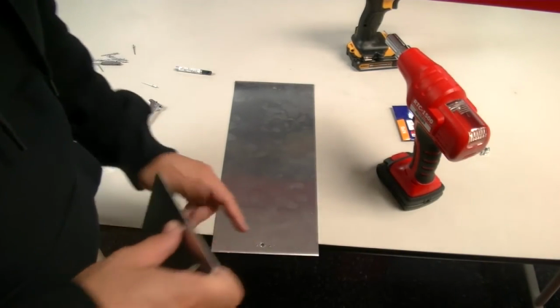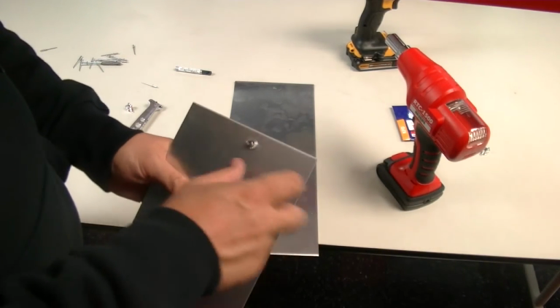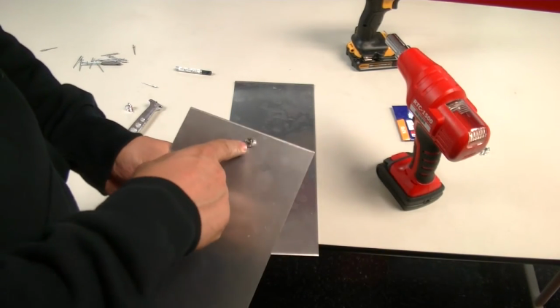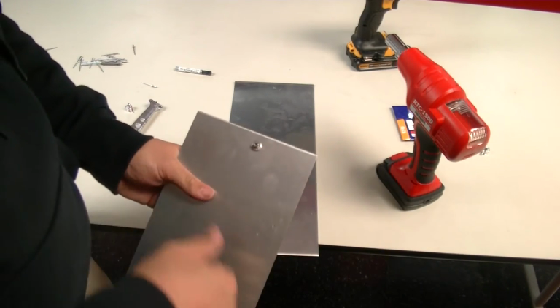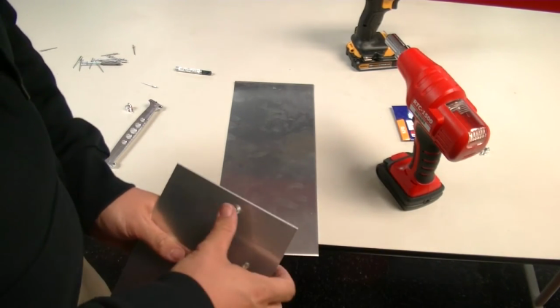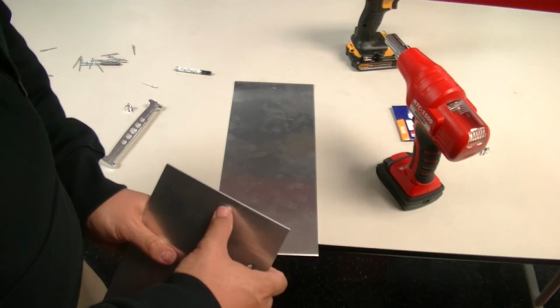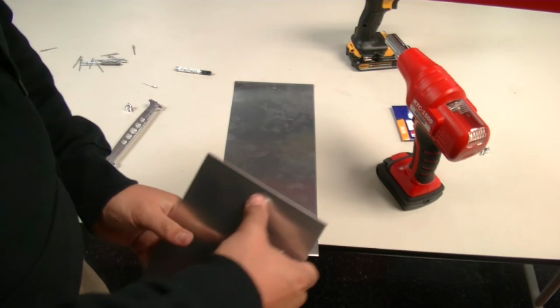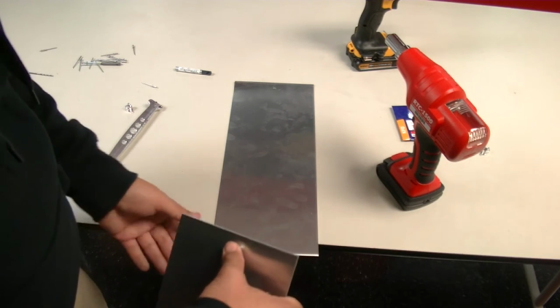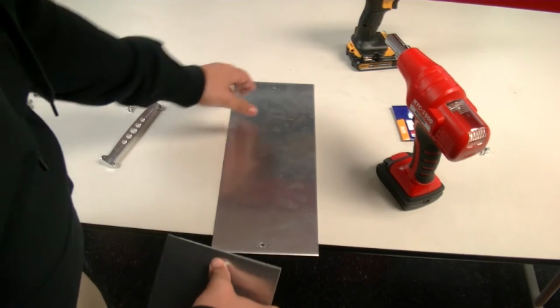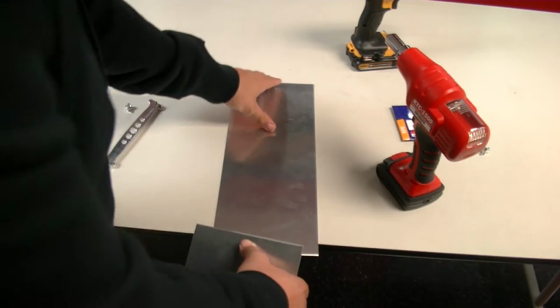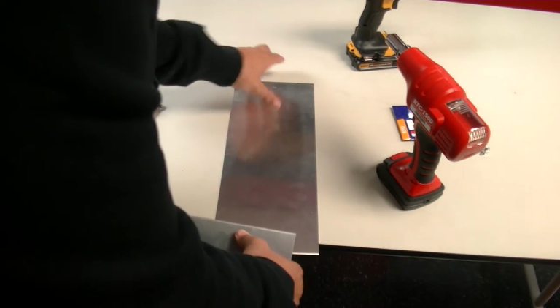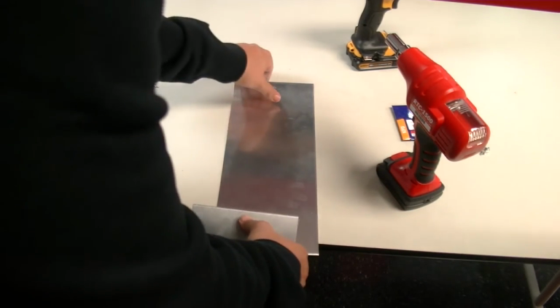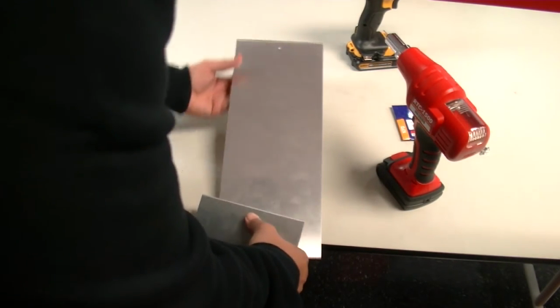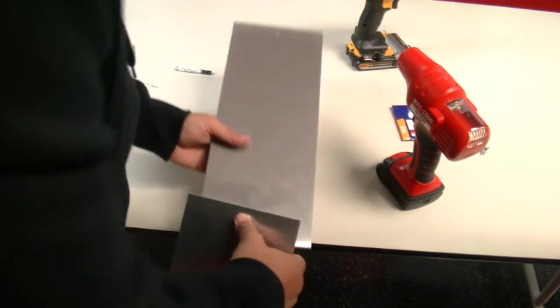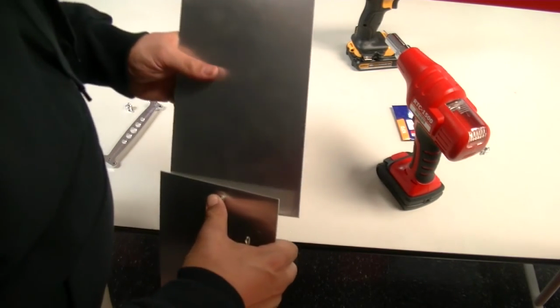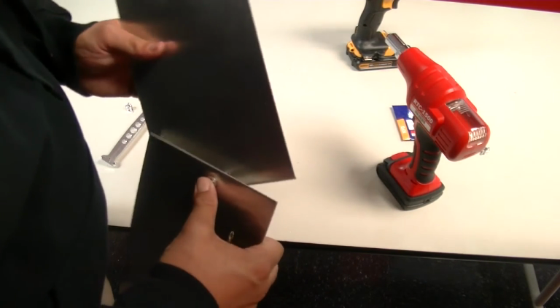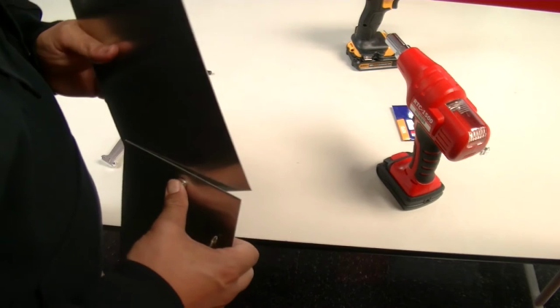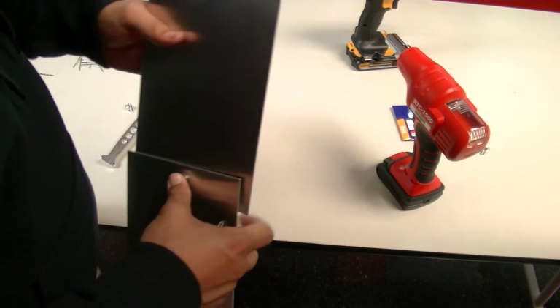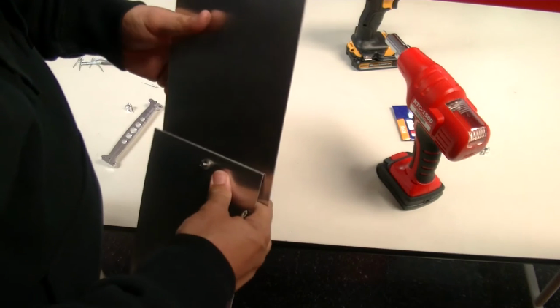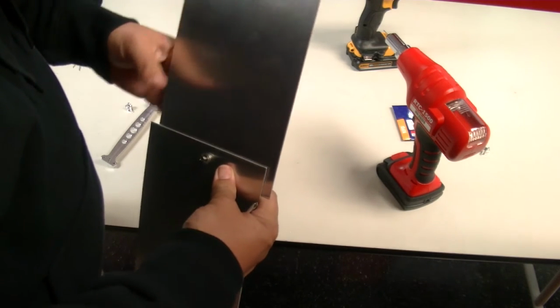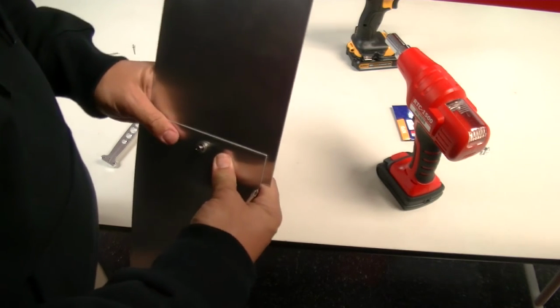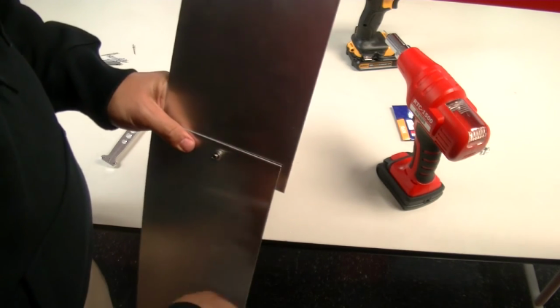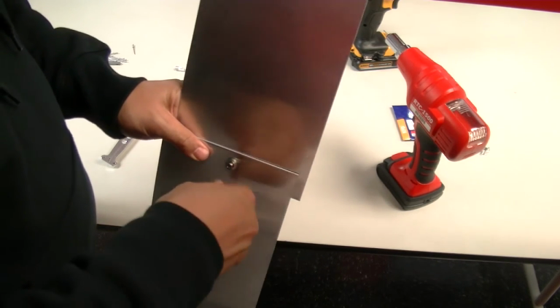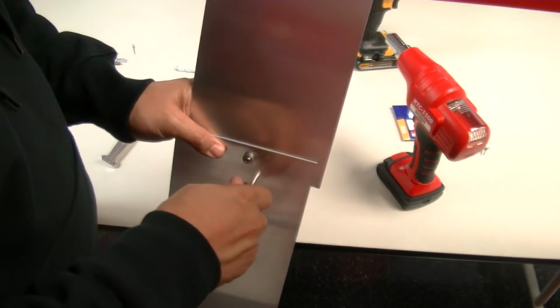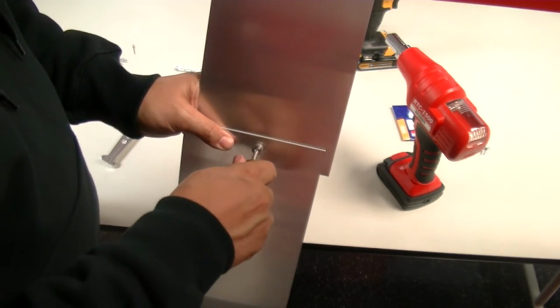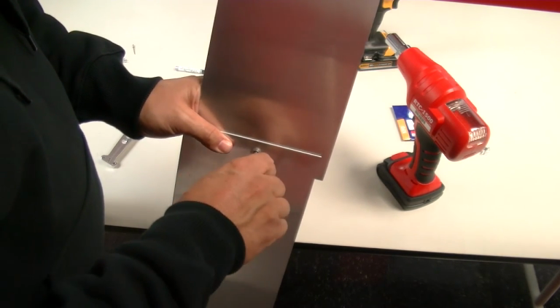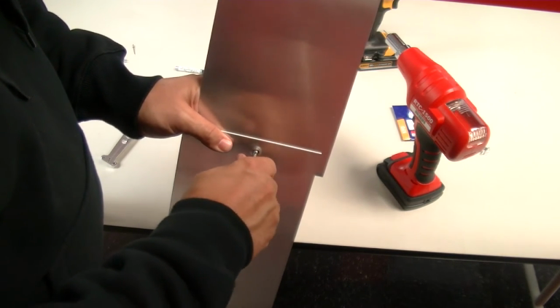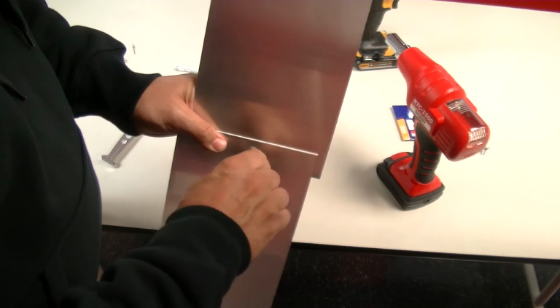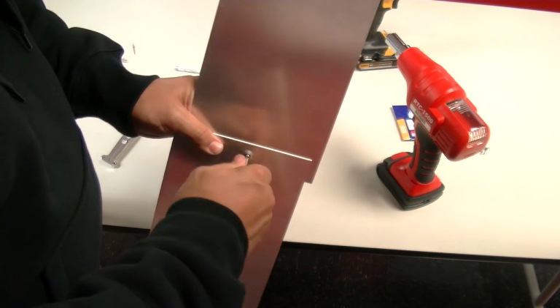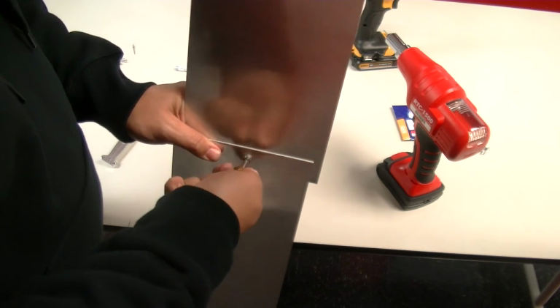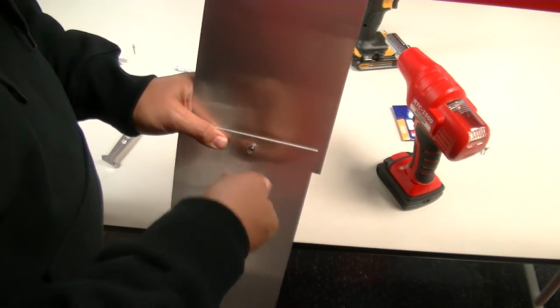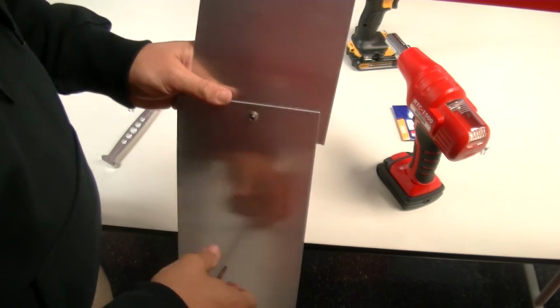Now we have attached our cam lock to our other piece of aluminum. We're going to adhere this to this one — like that. Grab the screwdriver and click it in.